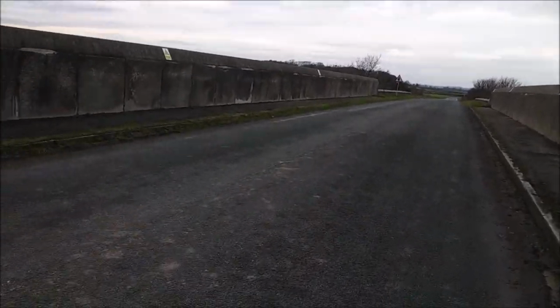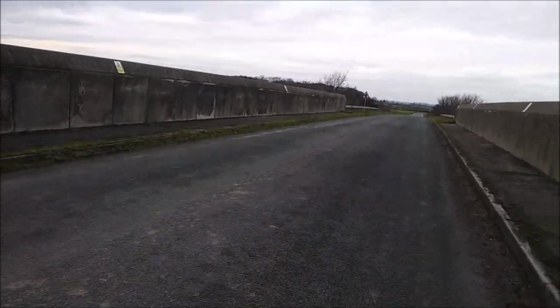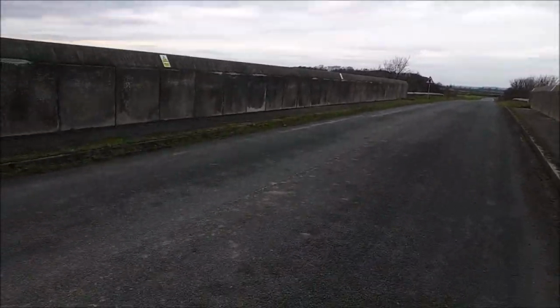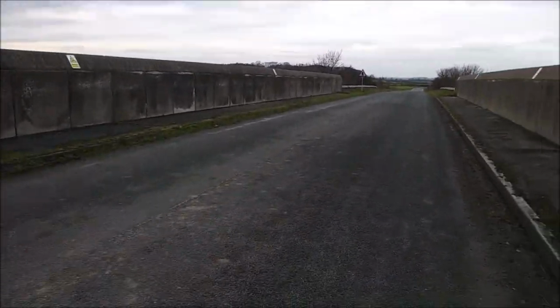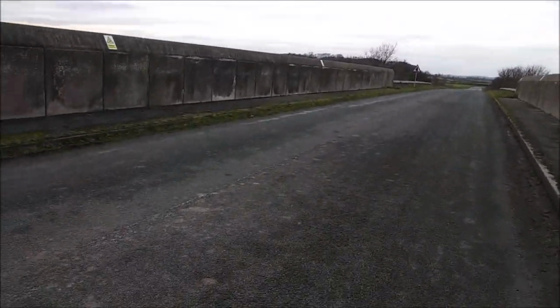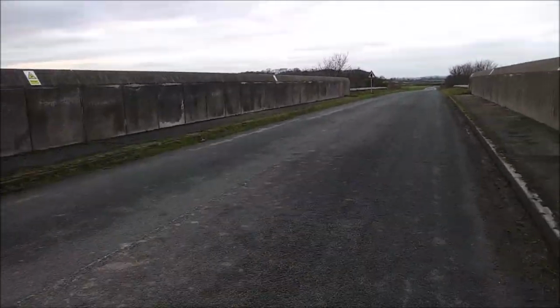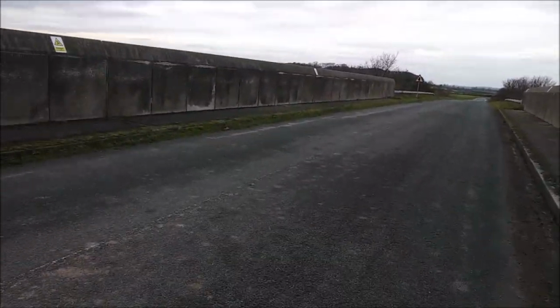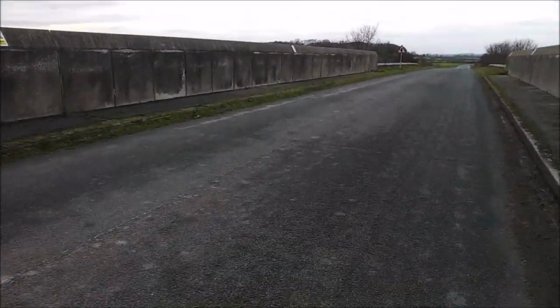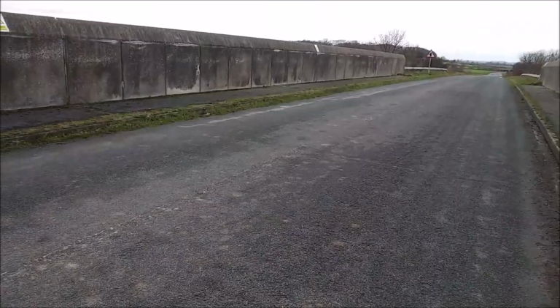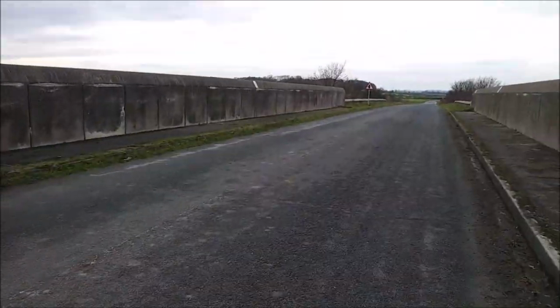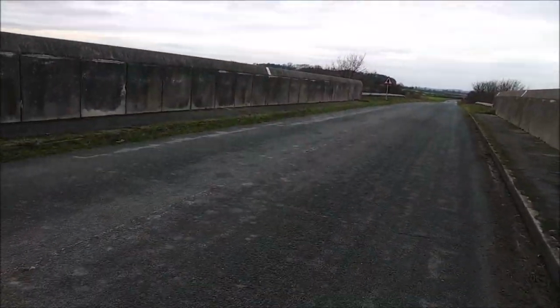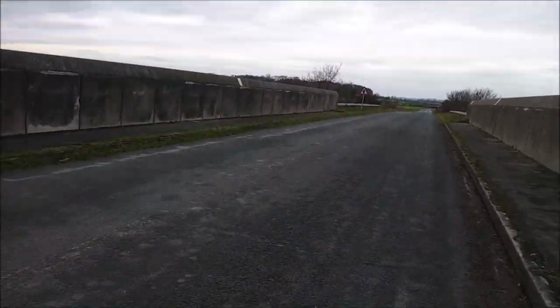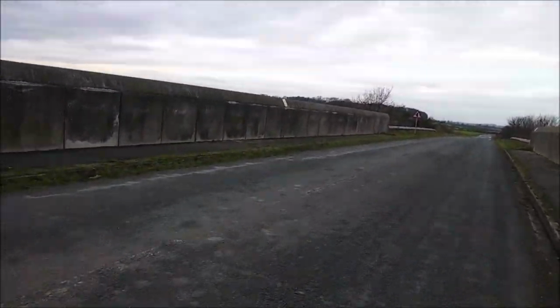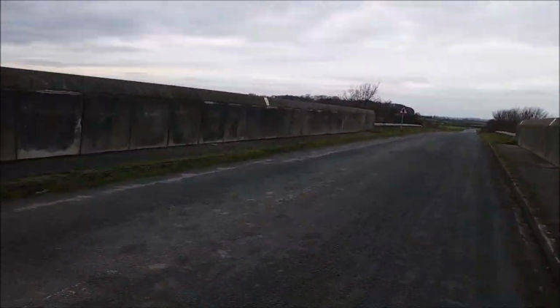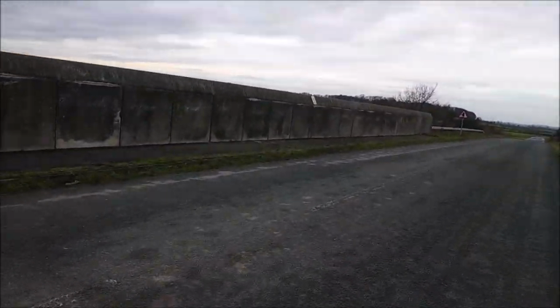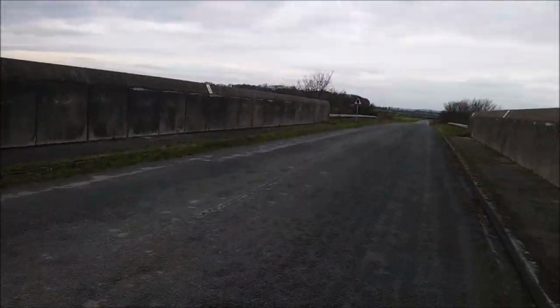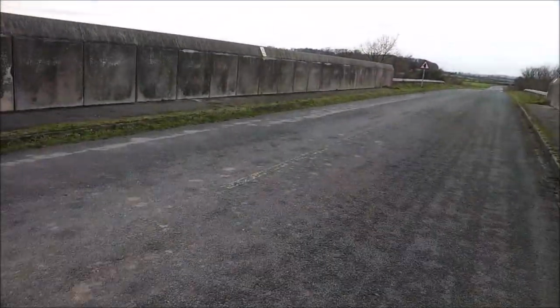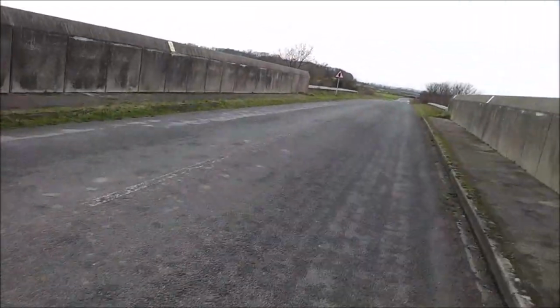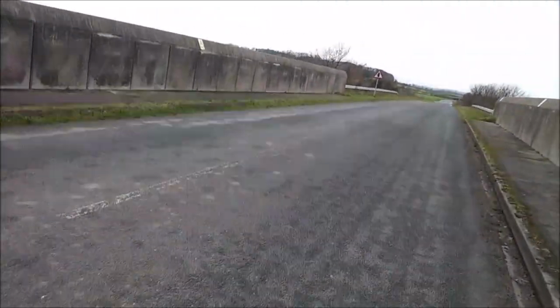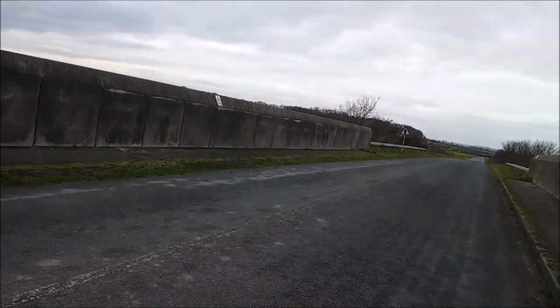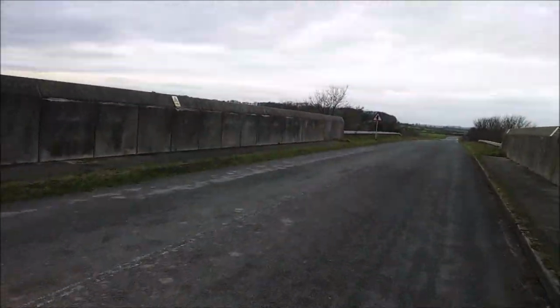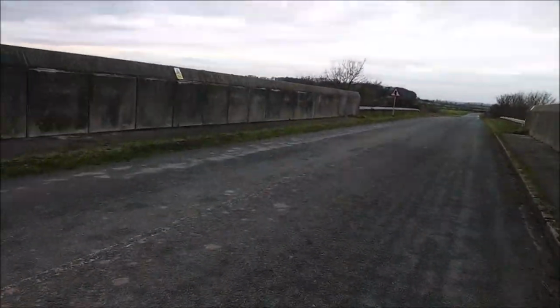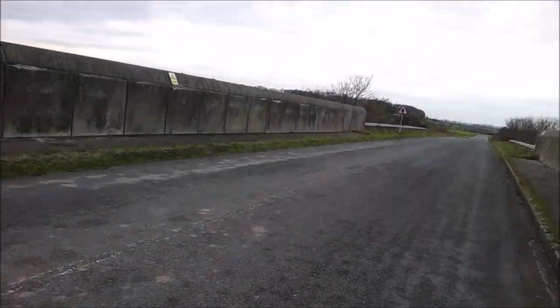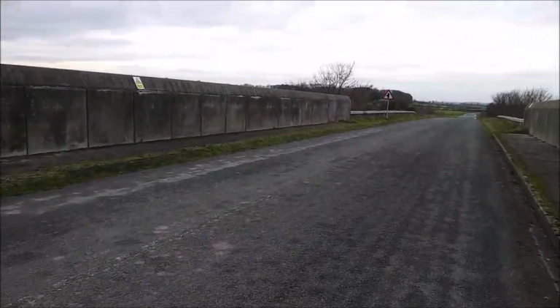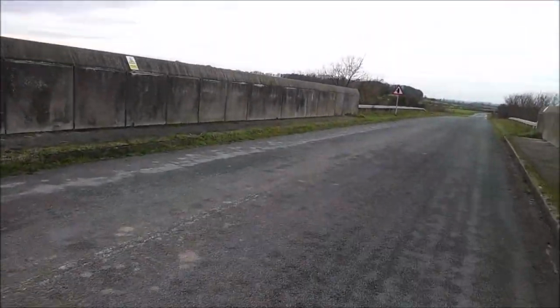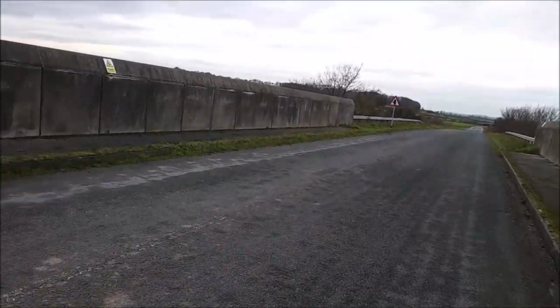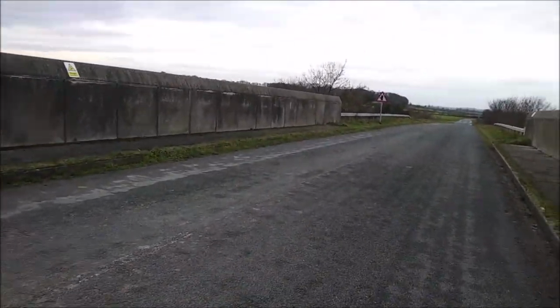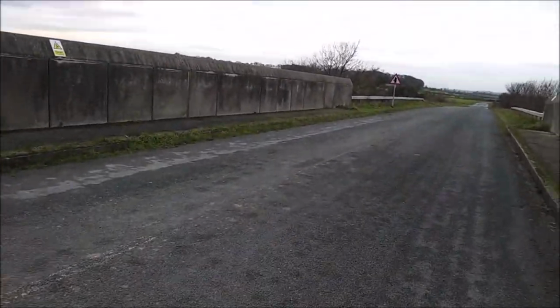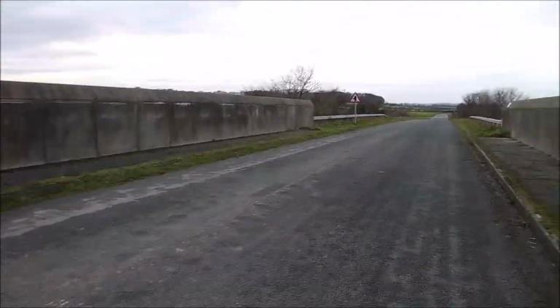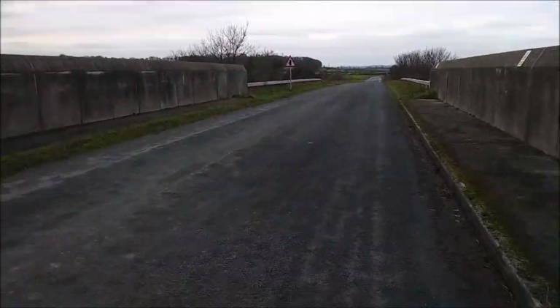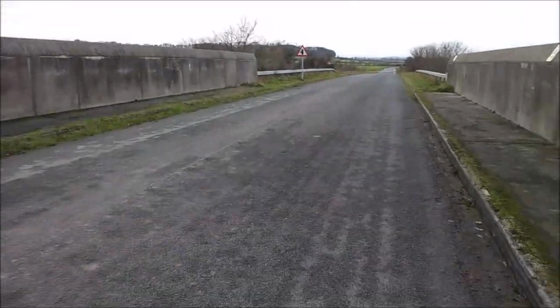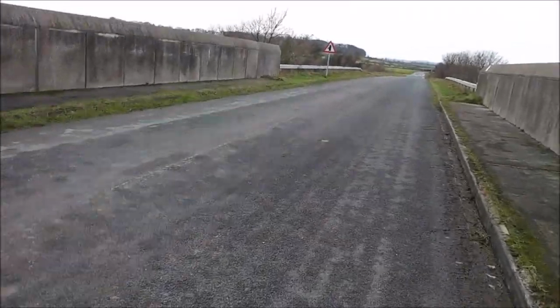We're going to keep walking down here. What's good about walking down here is you get to do a lot of steps. I should really get a pedometer so we can see how many steps we're doing in a day — that might be quite a good idea.